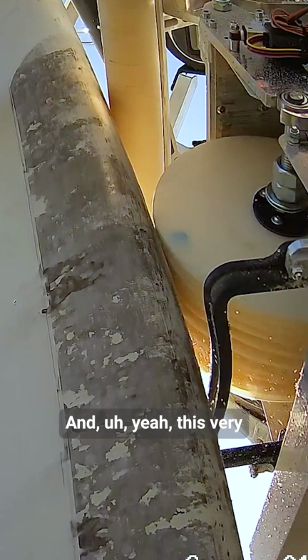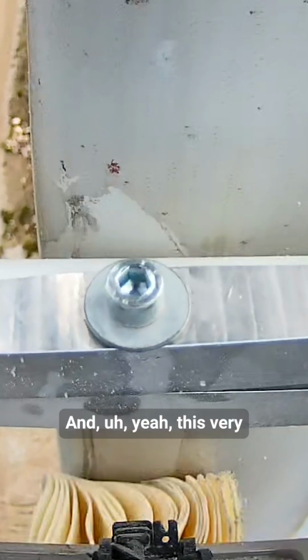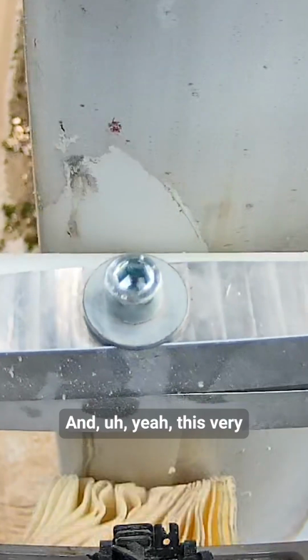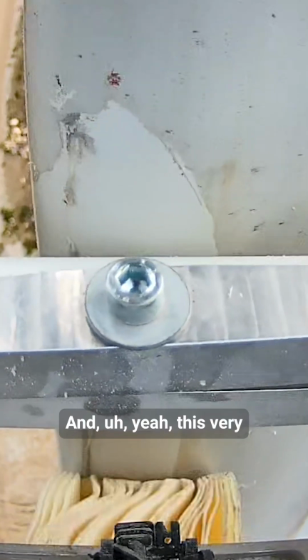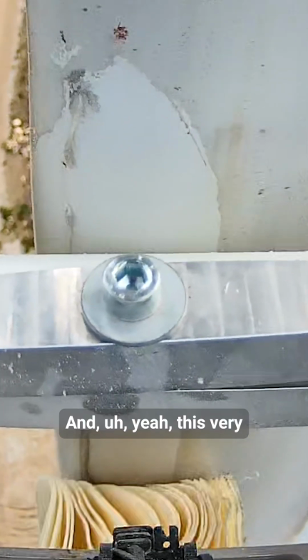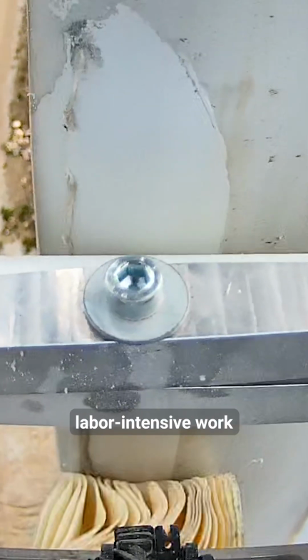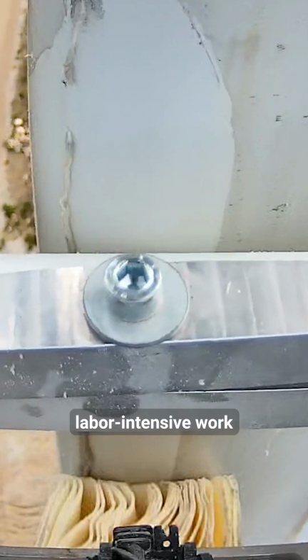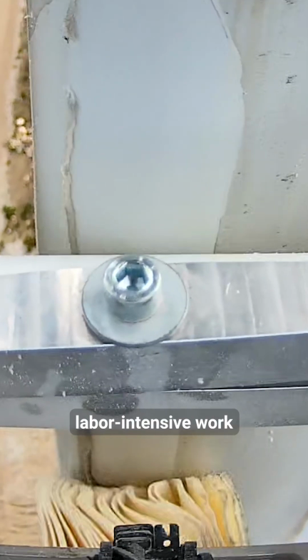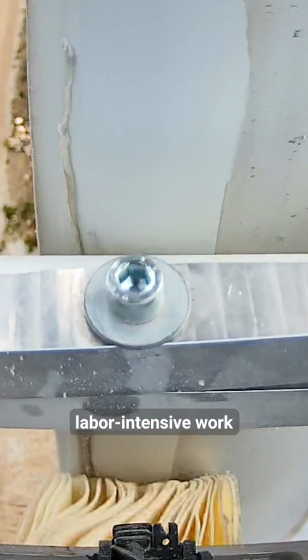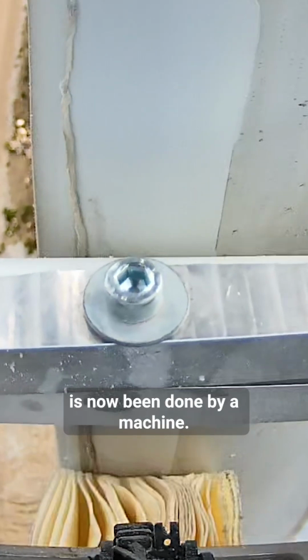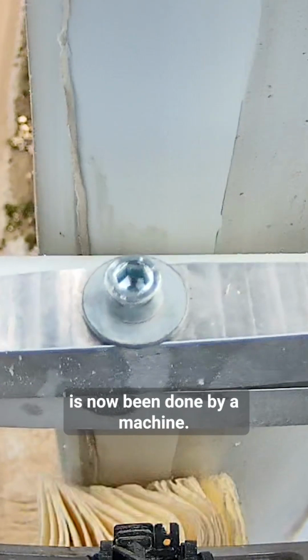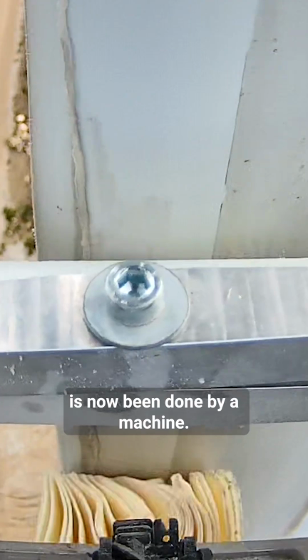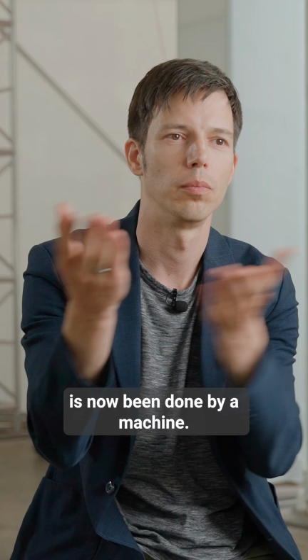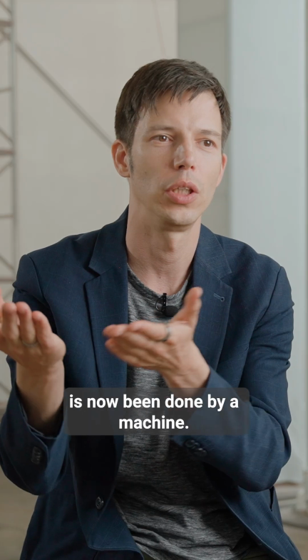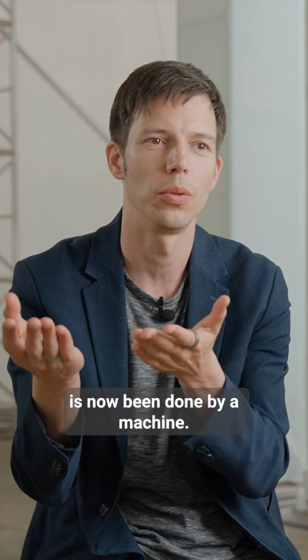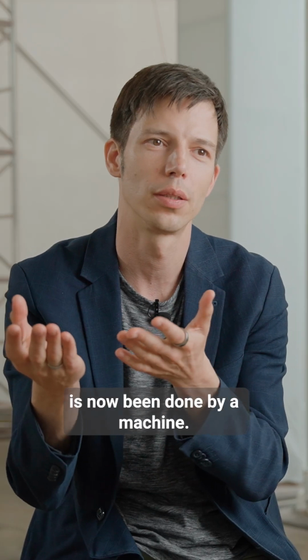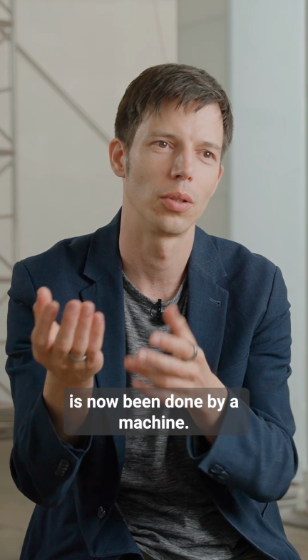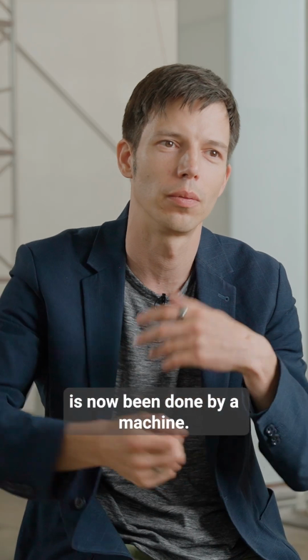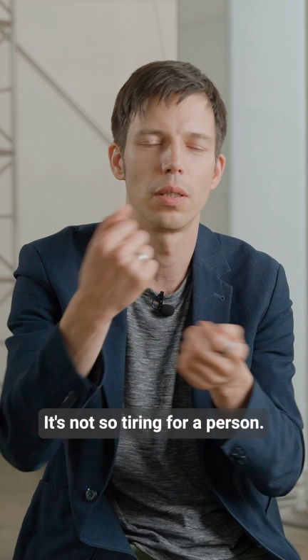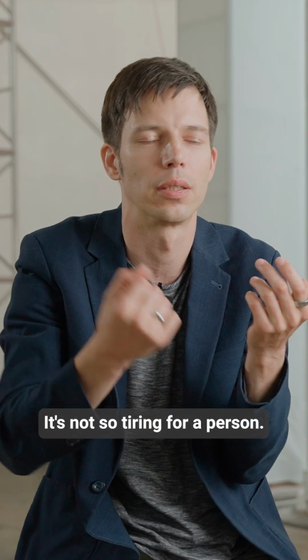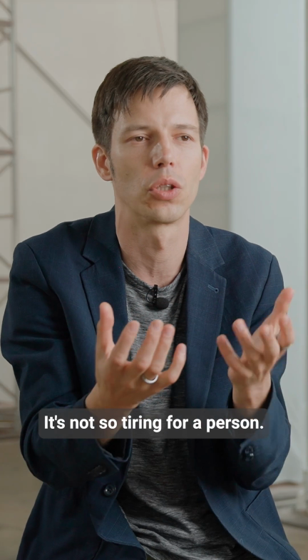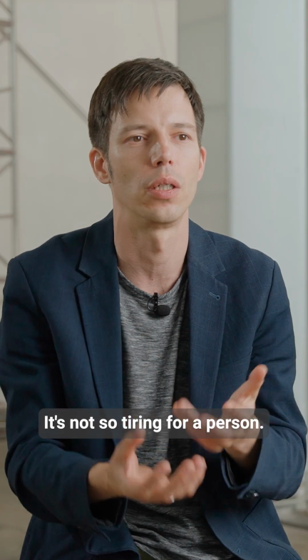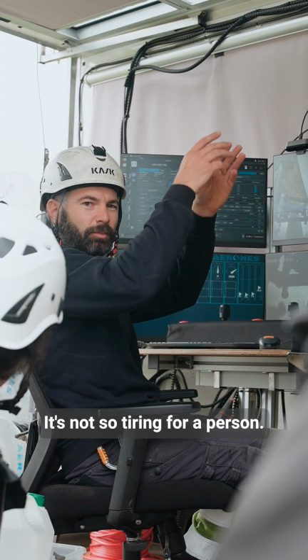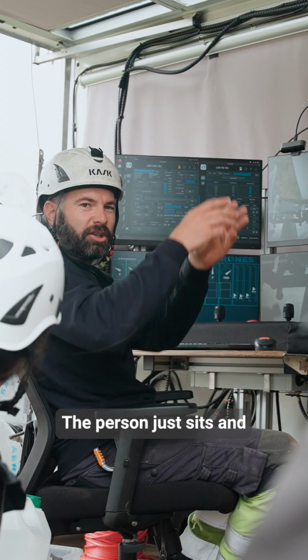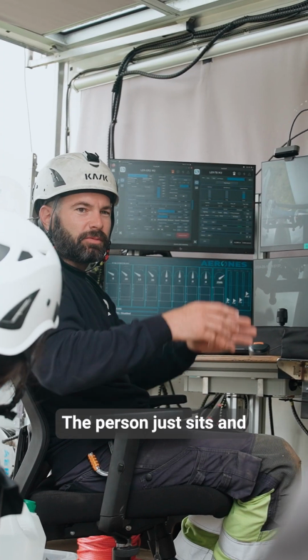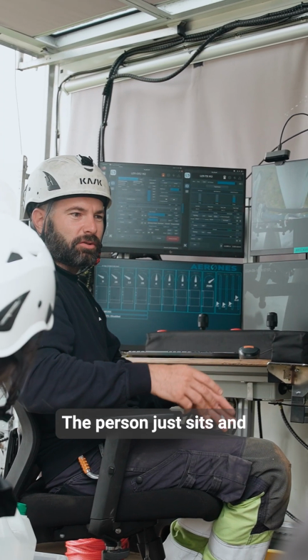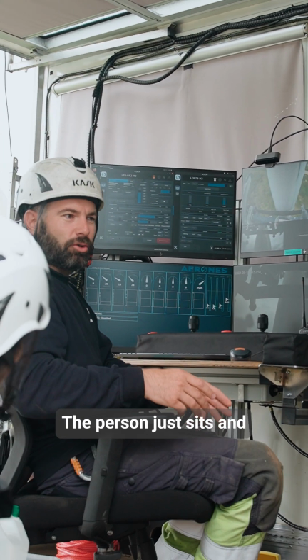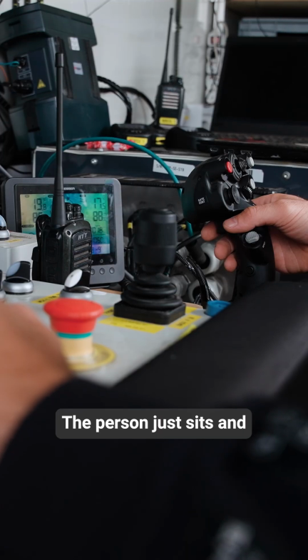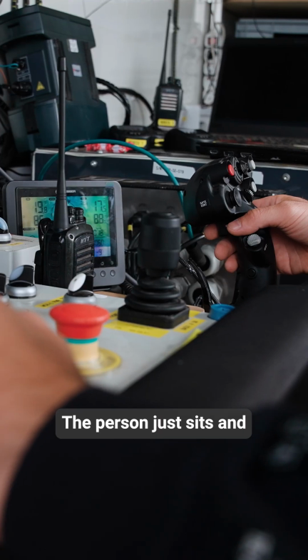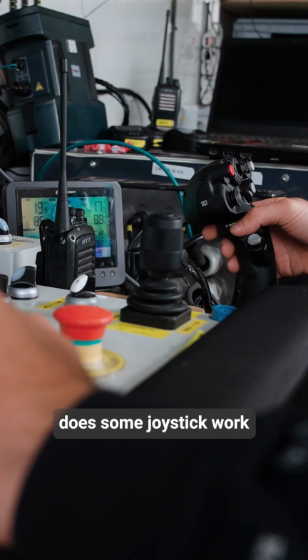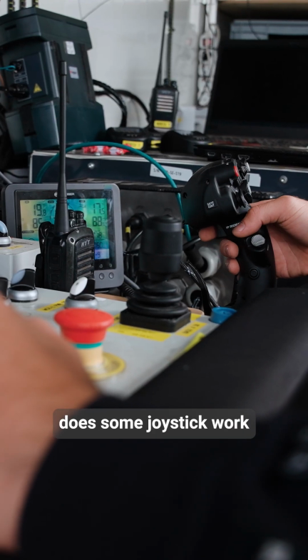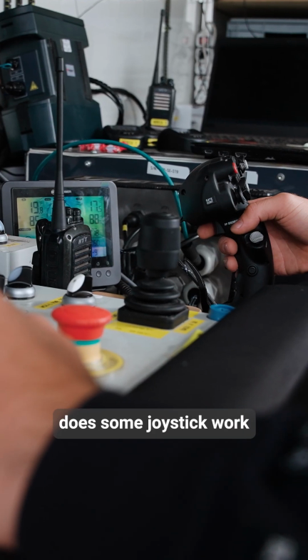This very labor intensive work is now done by machine. It's not so tiring for a person — the person just sits and does some joystick work.